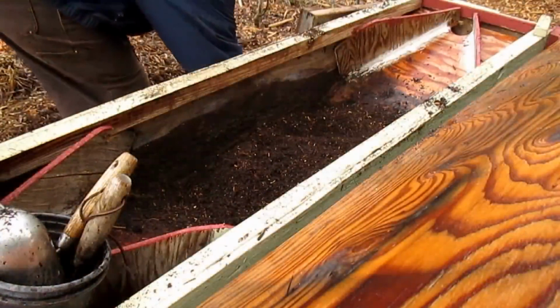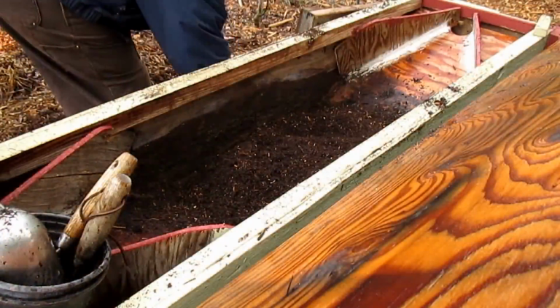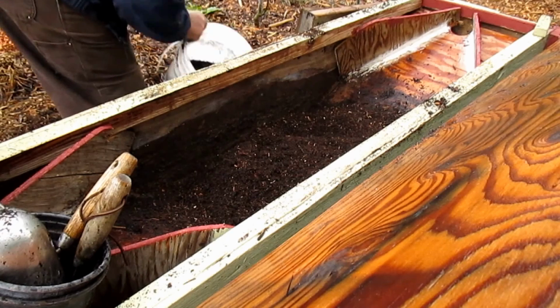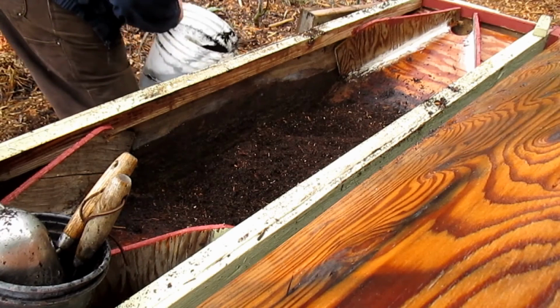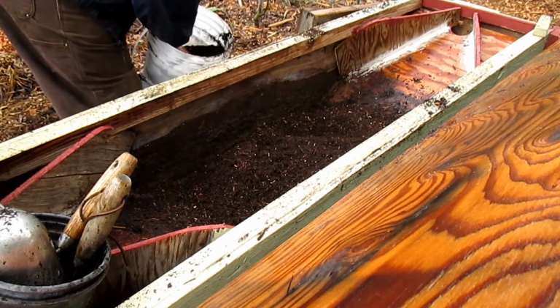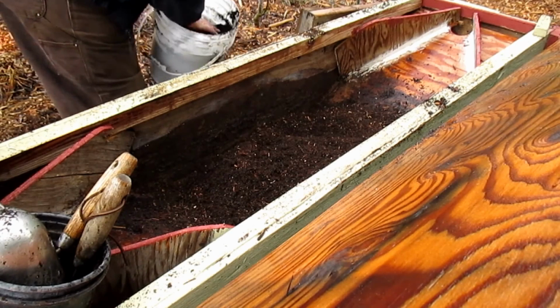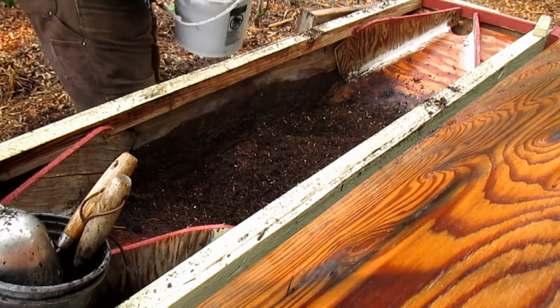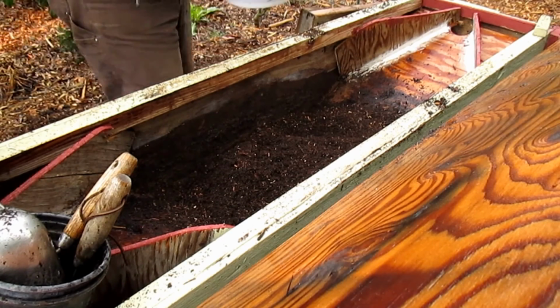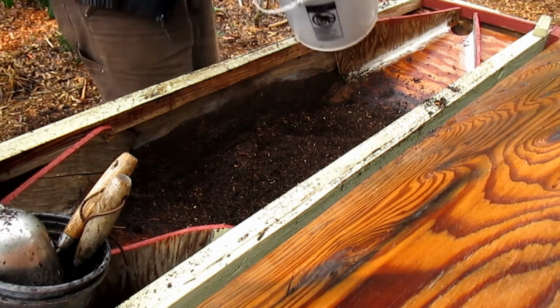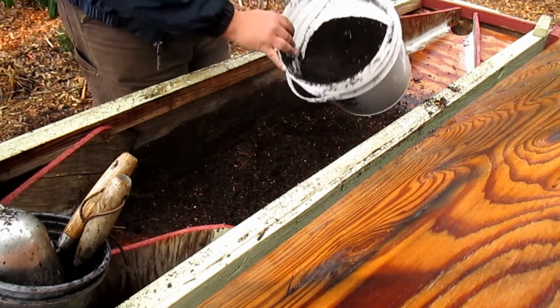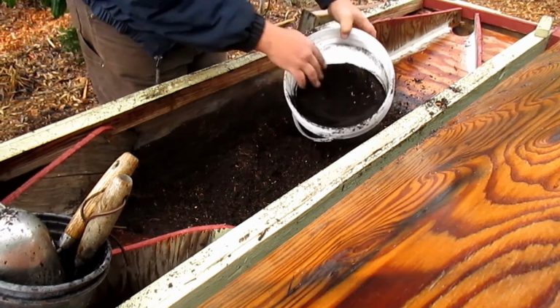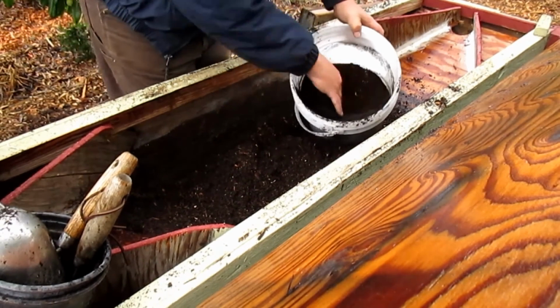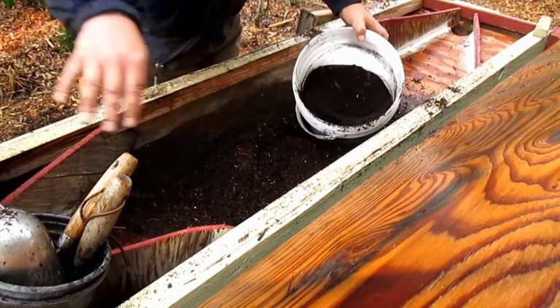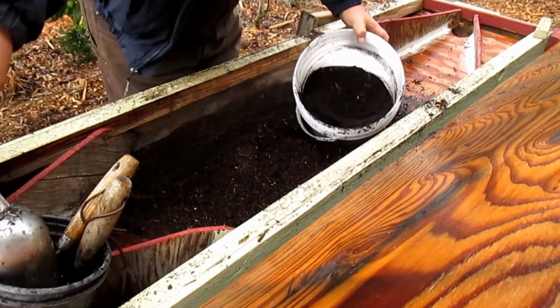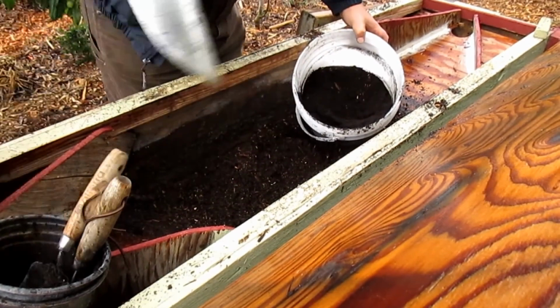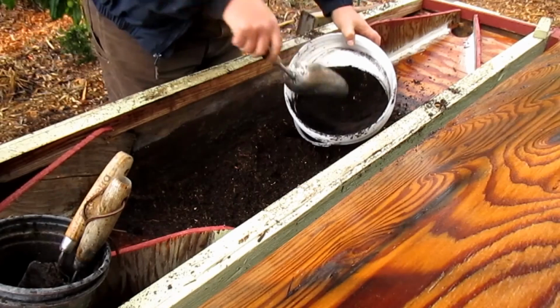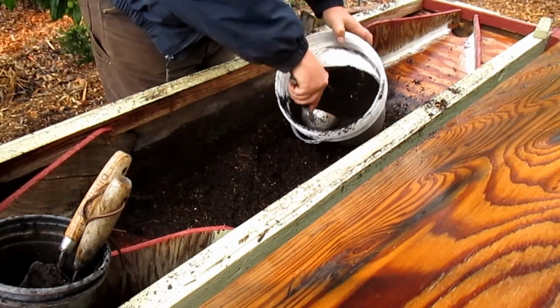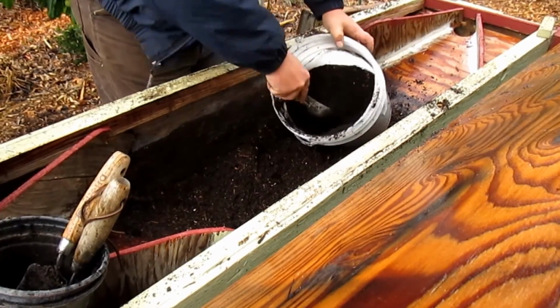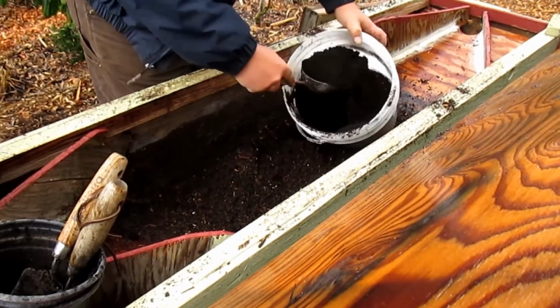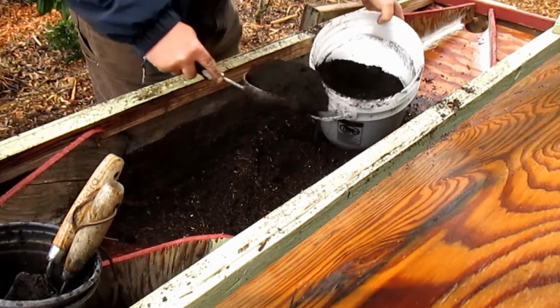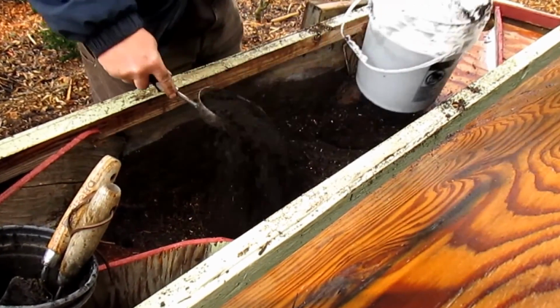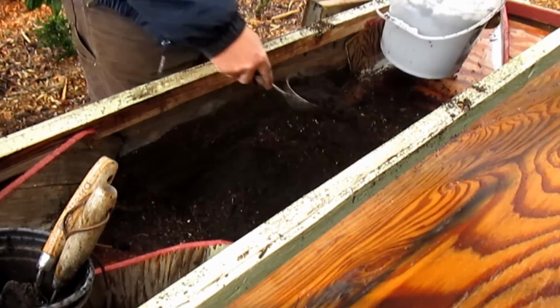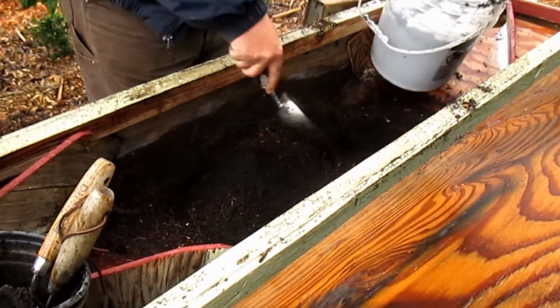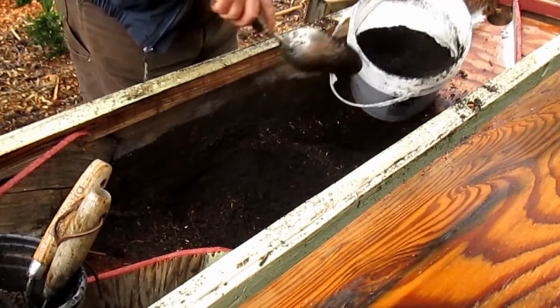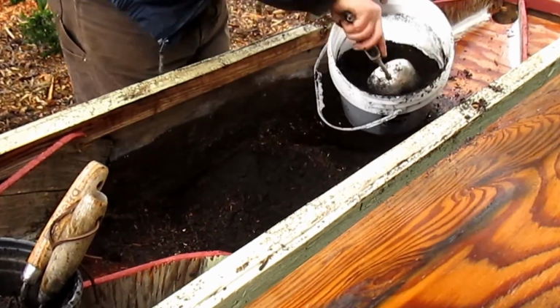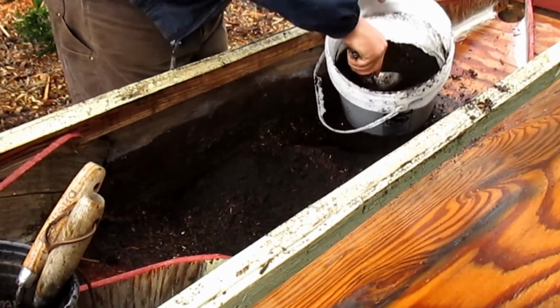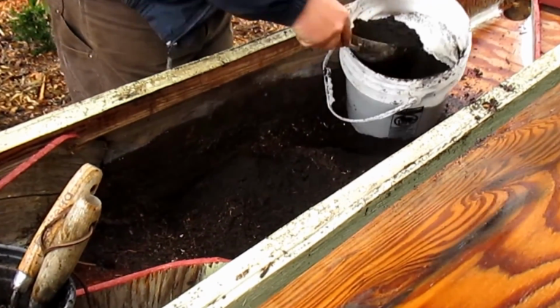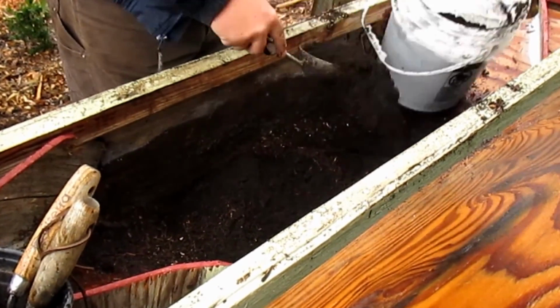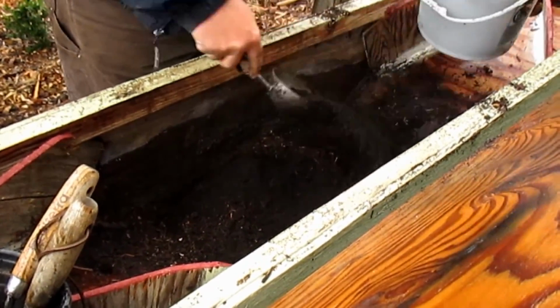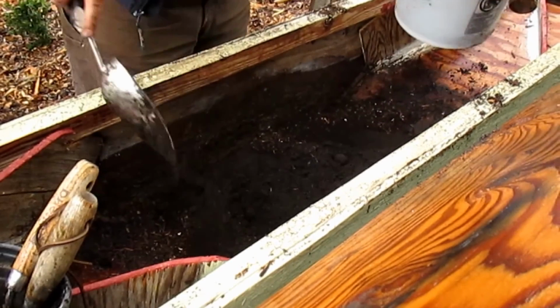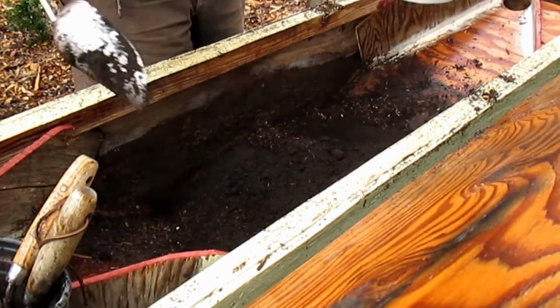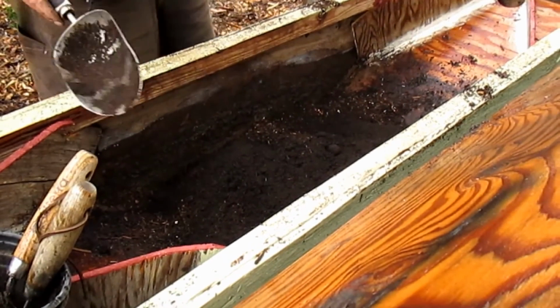One thing I'll often add to this, if anything, would be some worm castings. Put a couple scoops of worm castings in here to bring a little bit more life to the soil and help the plants get a better start. And that's it — I'll just mix this up and I'm ready to go.